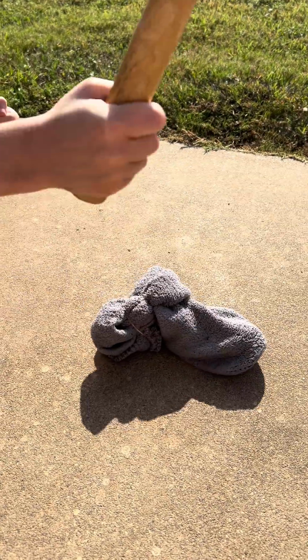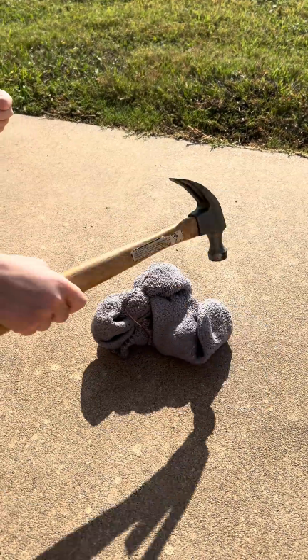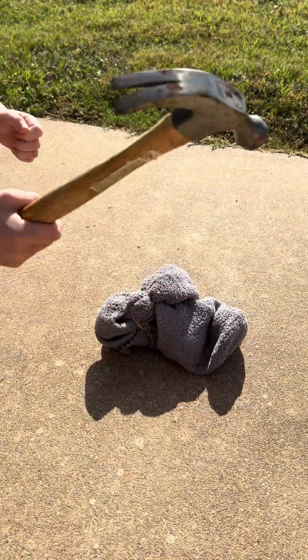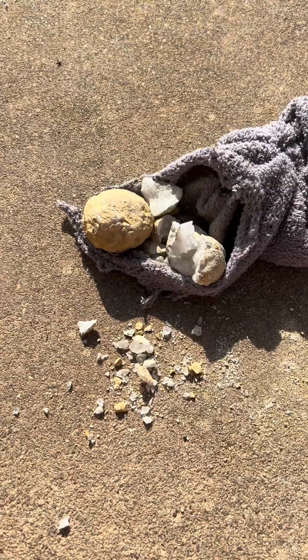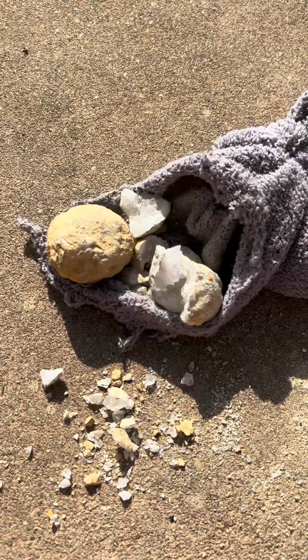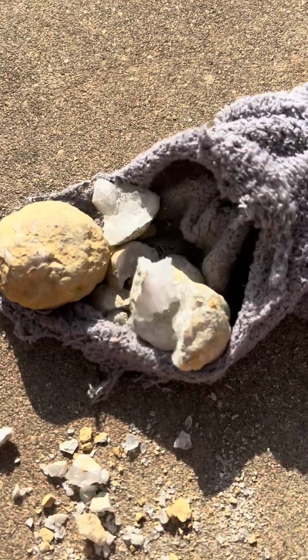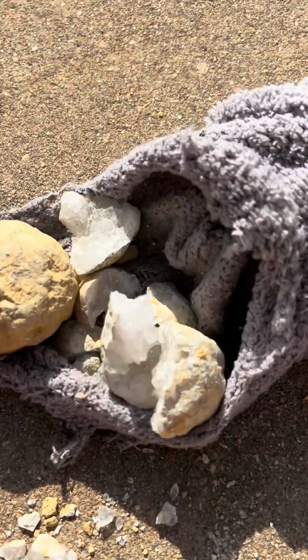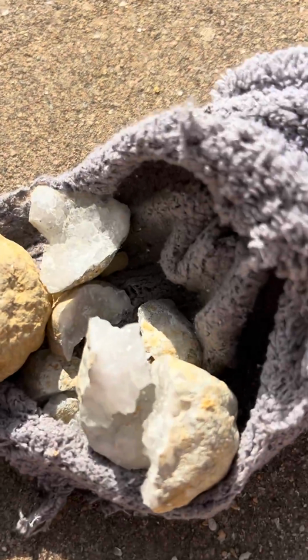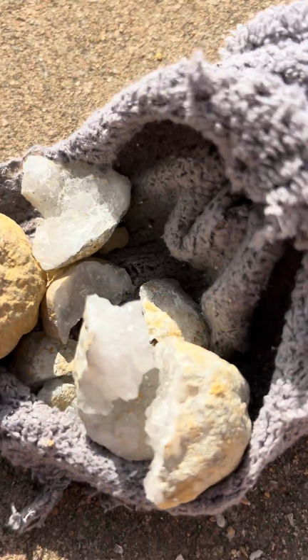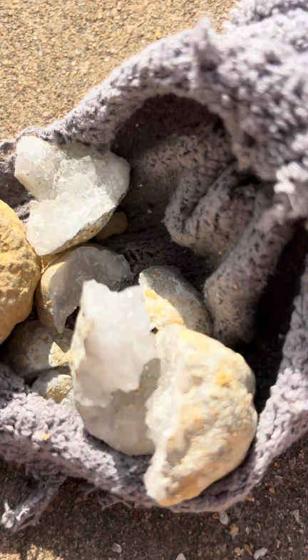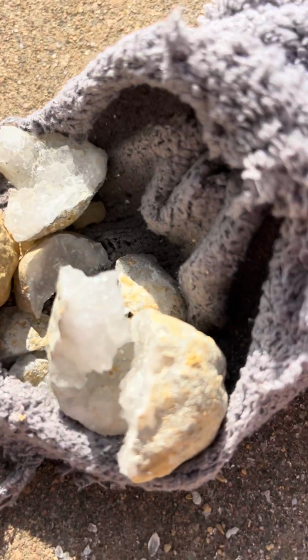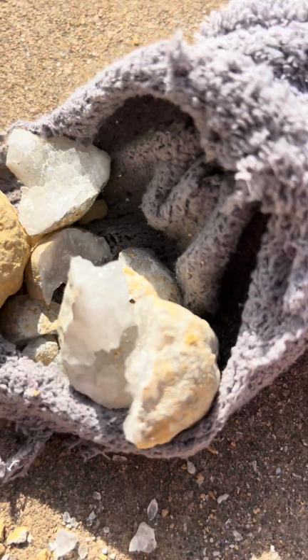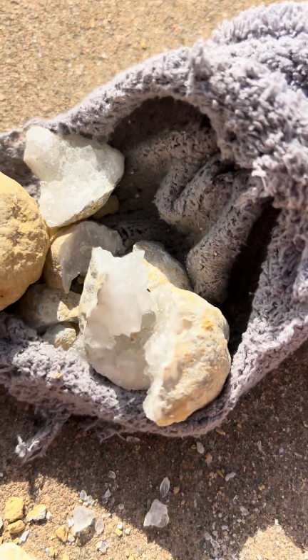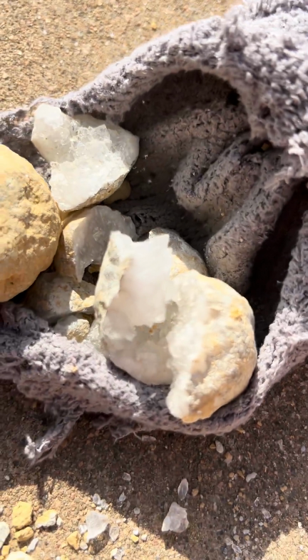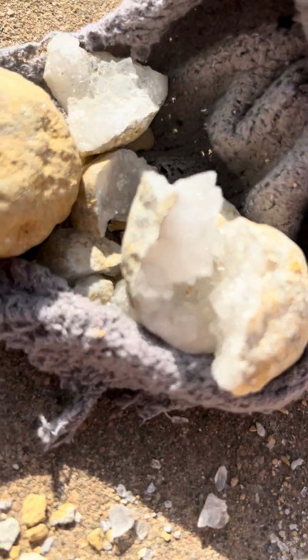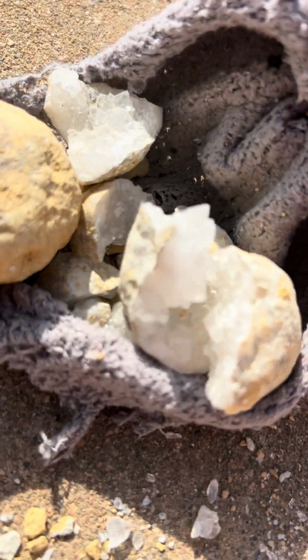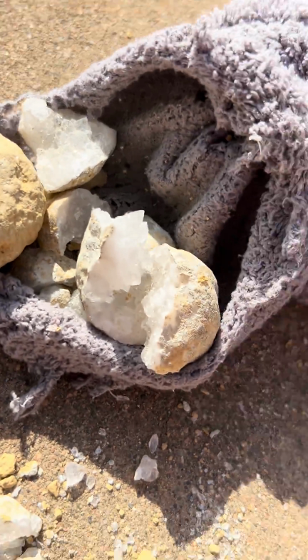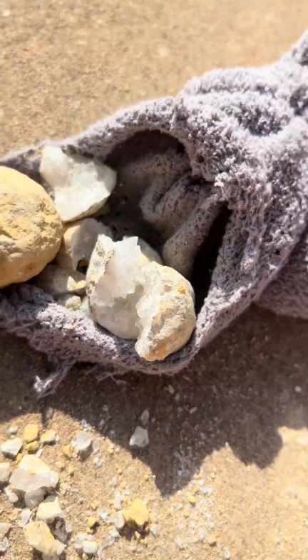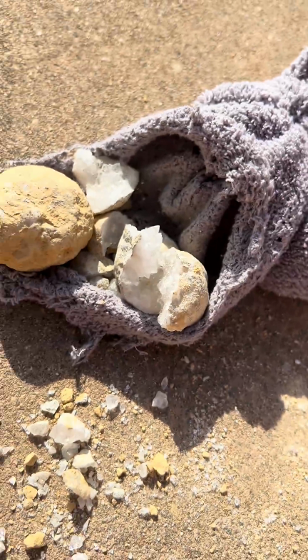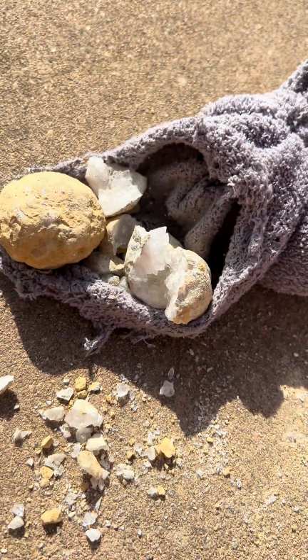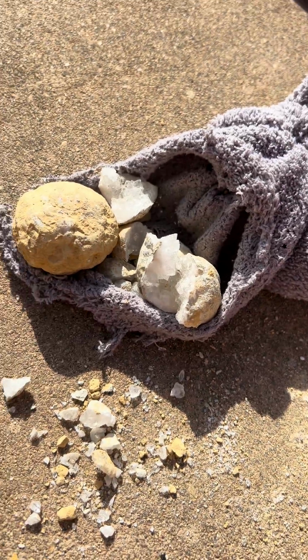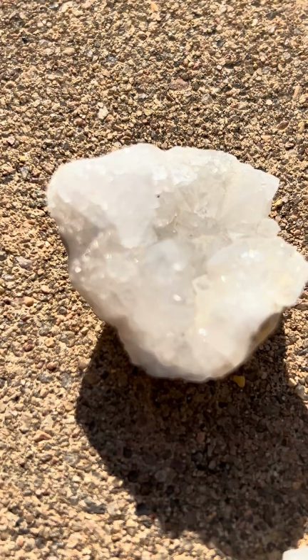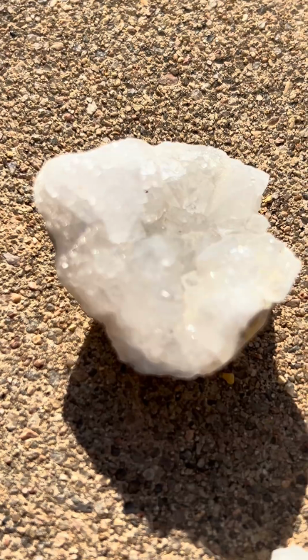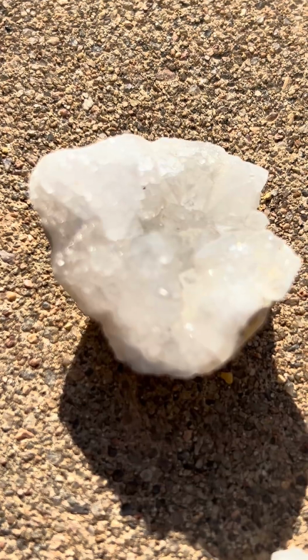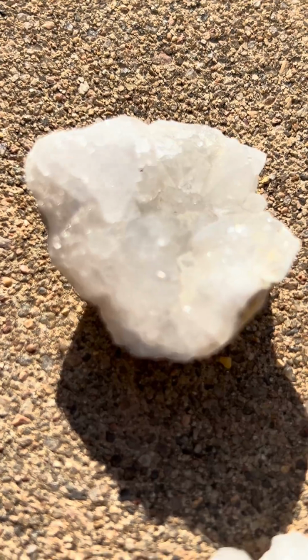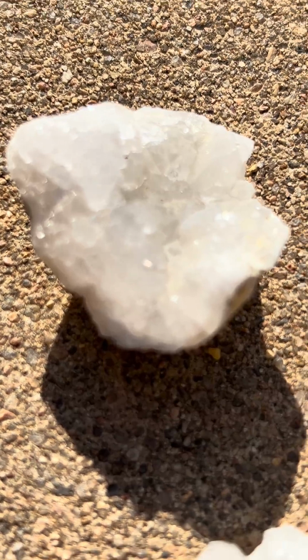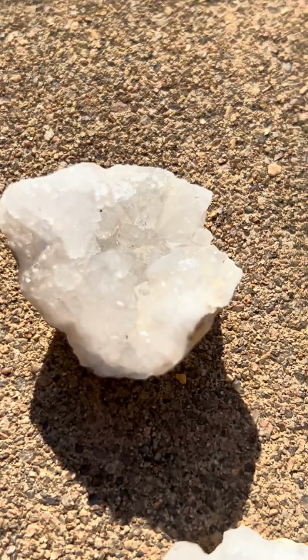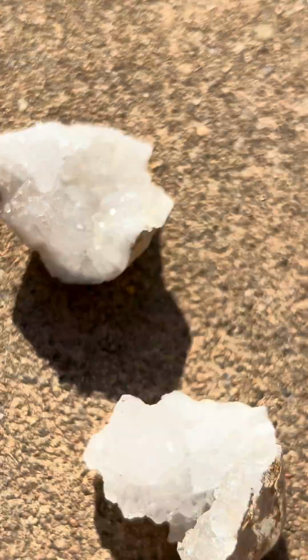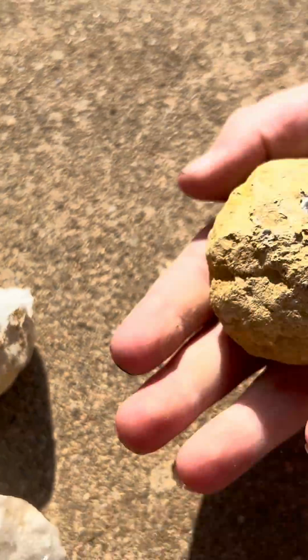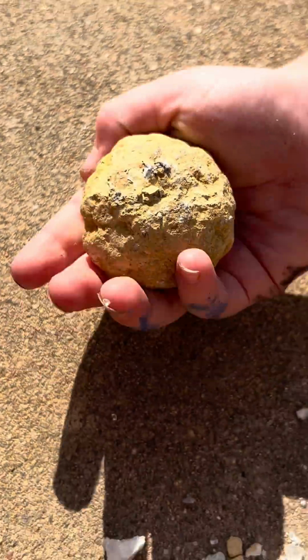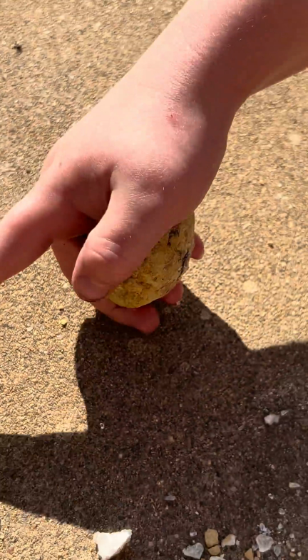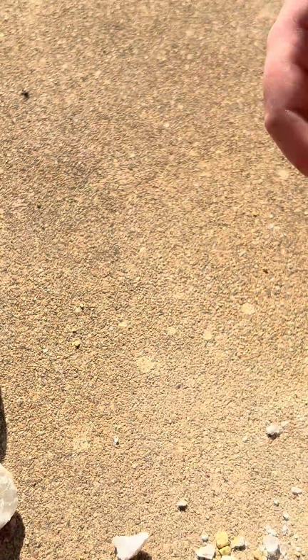That's enough — we managed to get one of them open. Can you see the pretty crystals on the inside, guys? That is so pretty. Look at that. I can't believe that this turned into that.